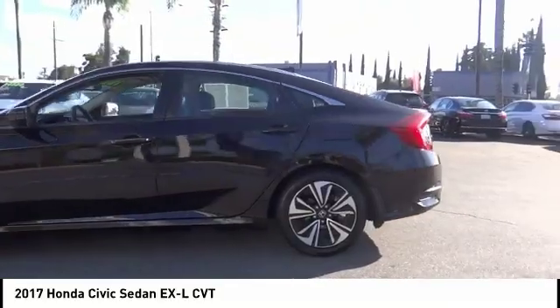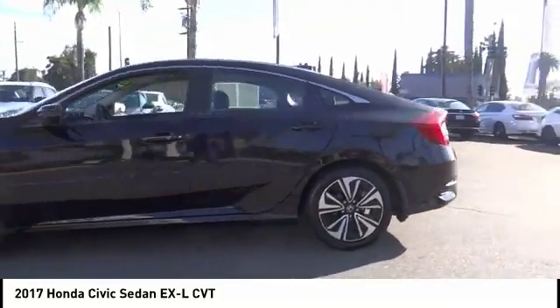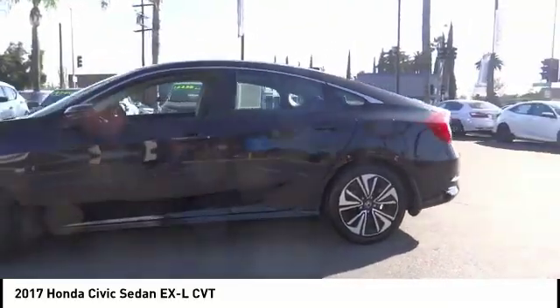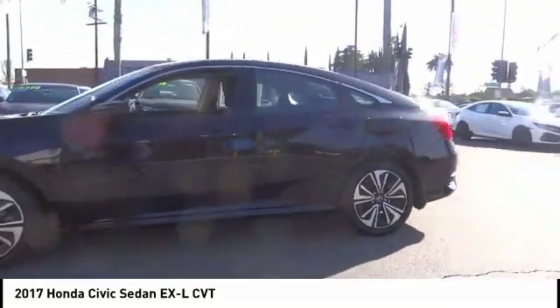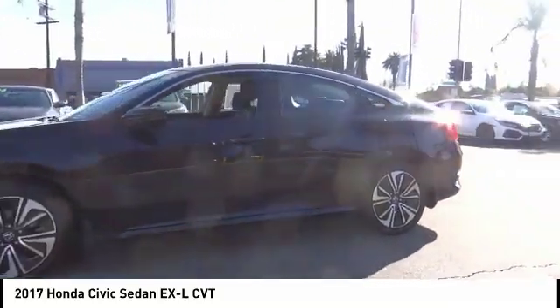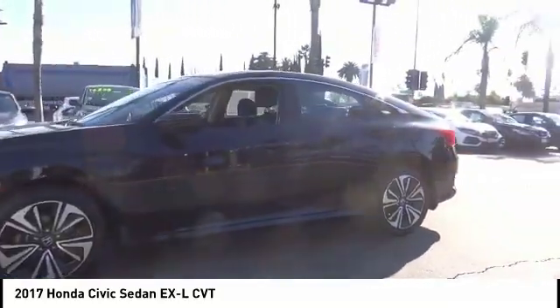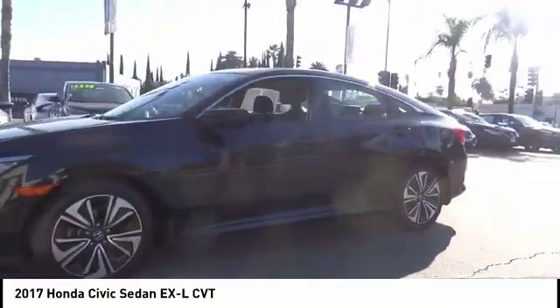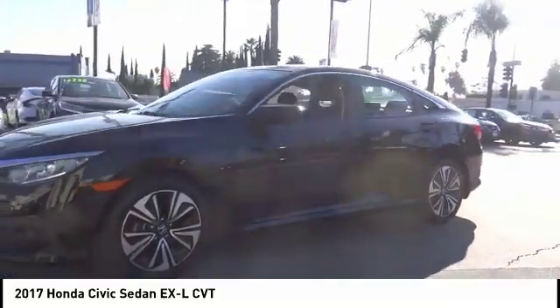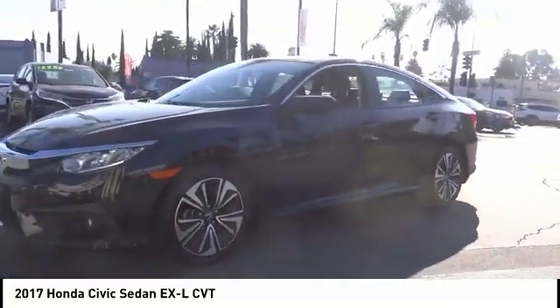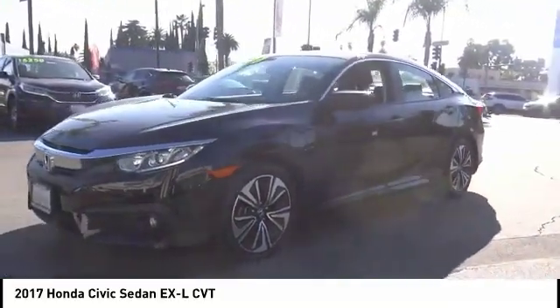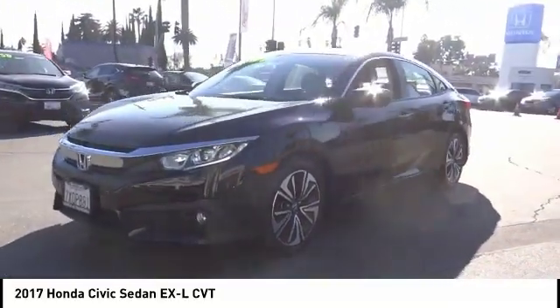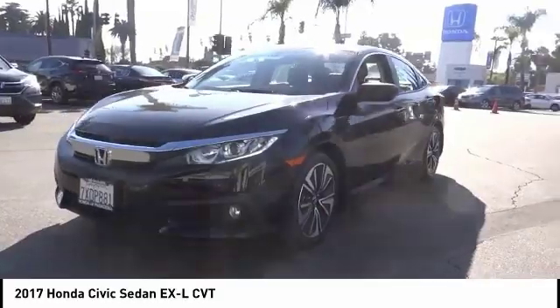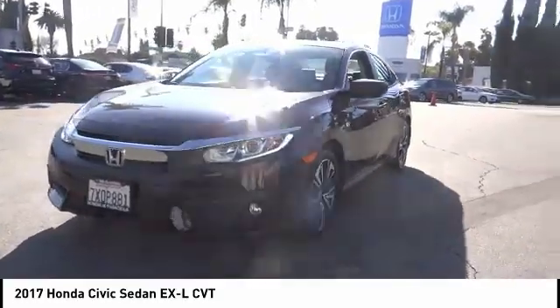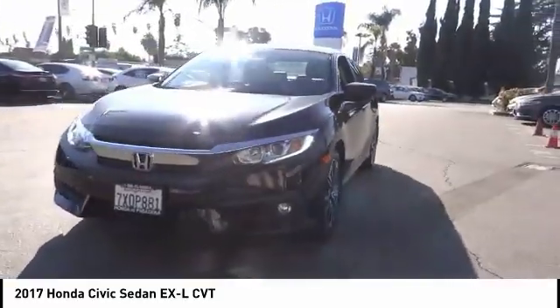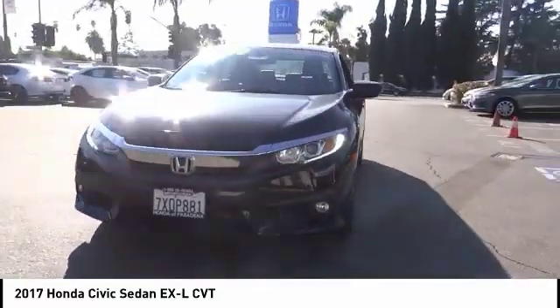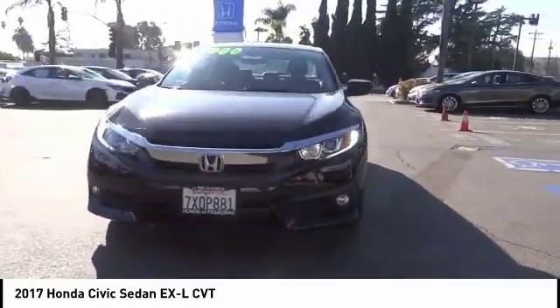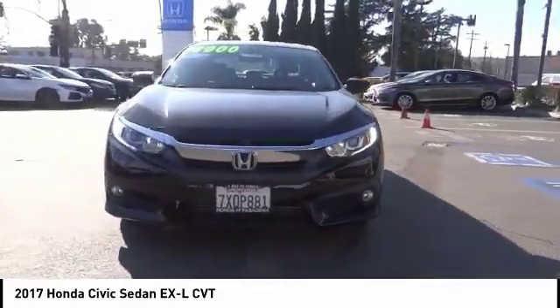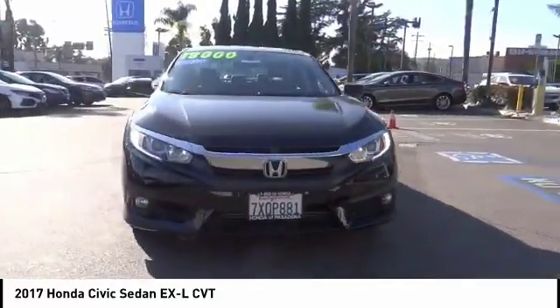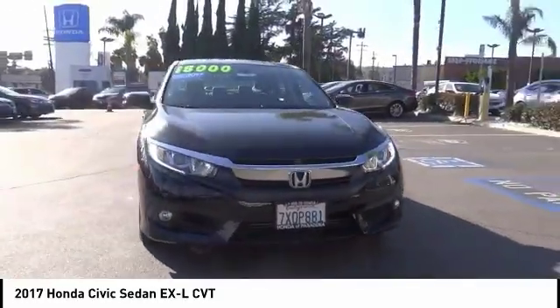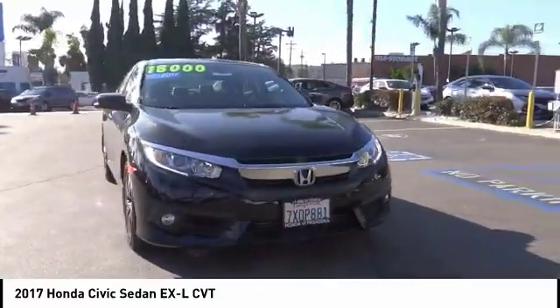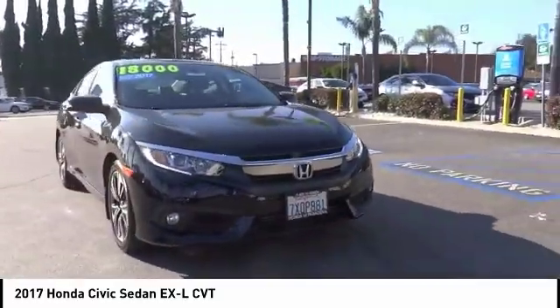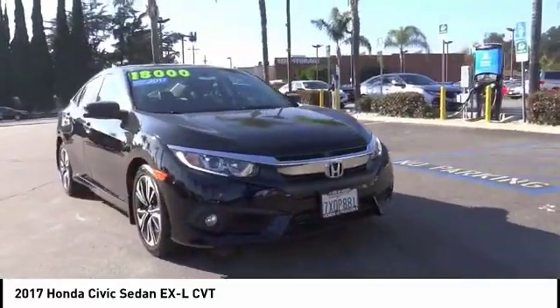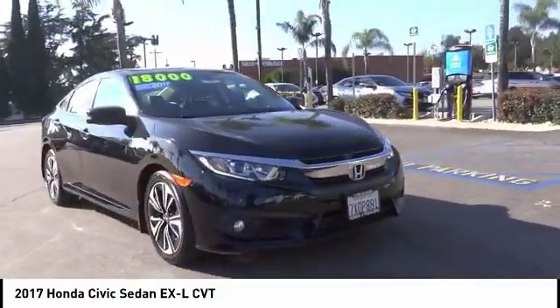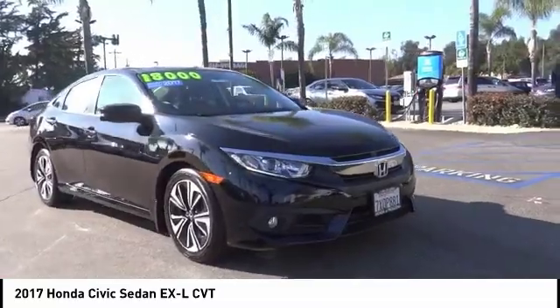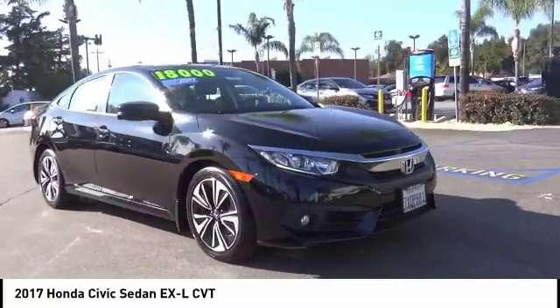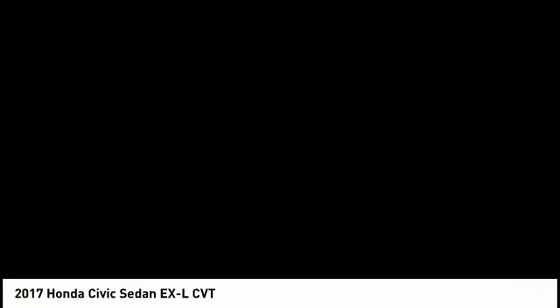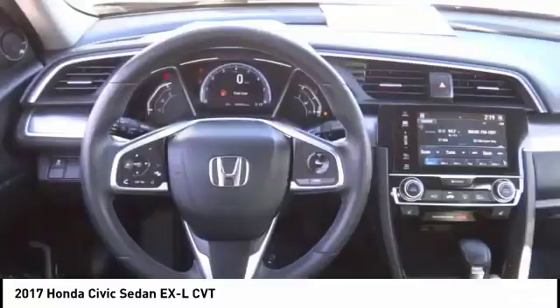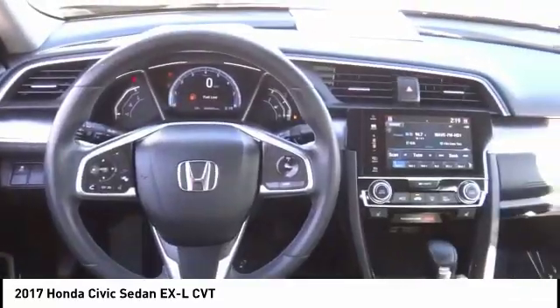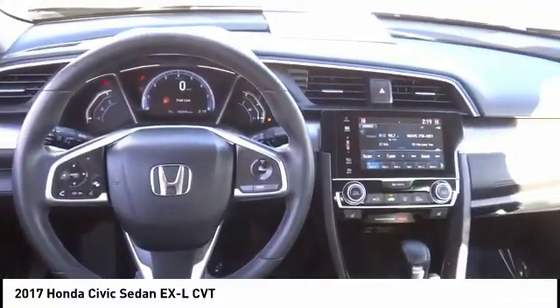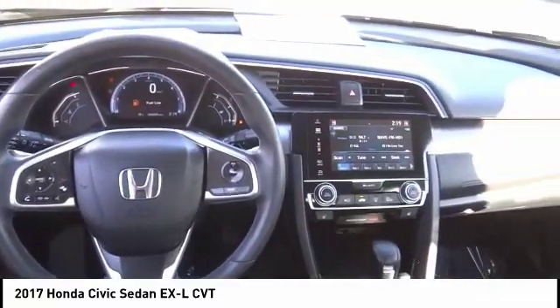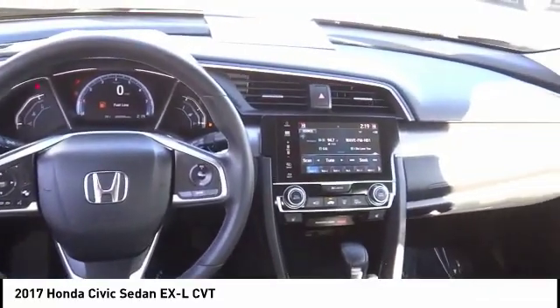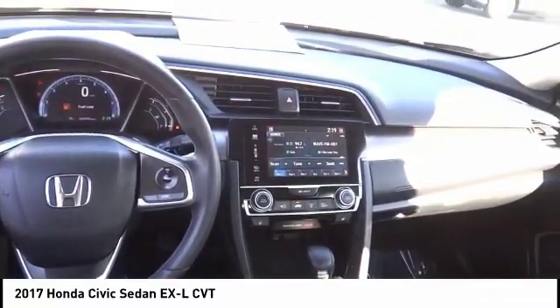Fog lights, power moonroof, four-wheel disc brakes, speed control, rear window defroster, security system. This isn't just a vehicle — it's an experience. So stop in for a test drive today.